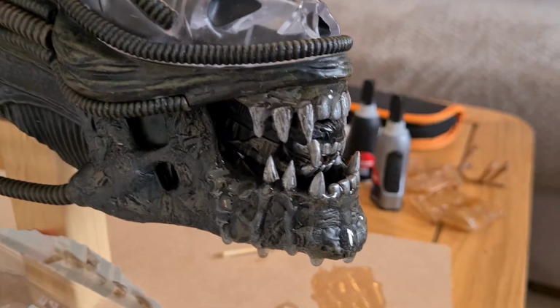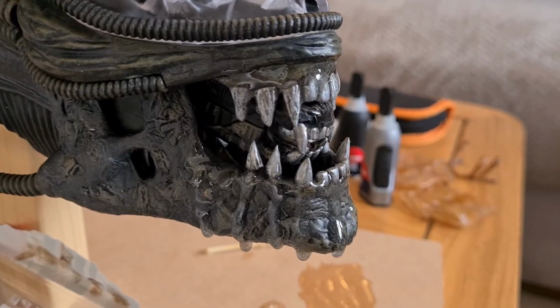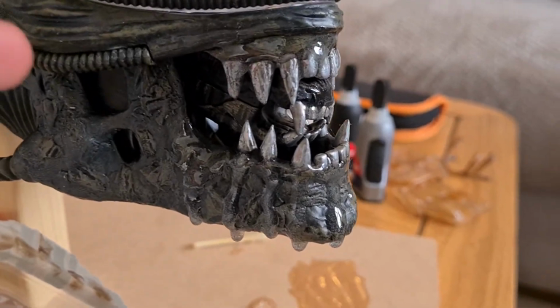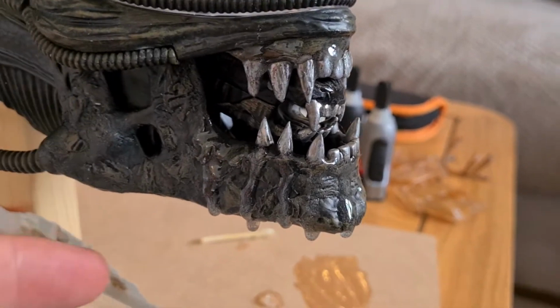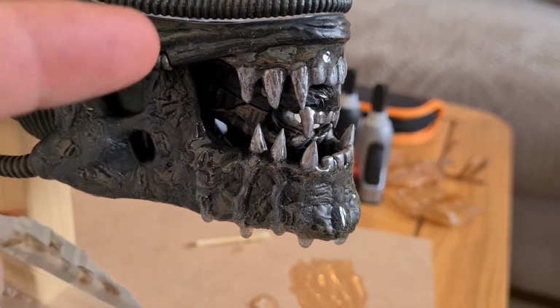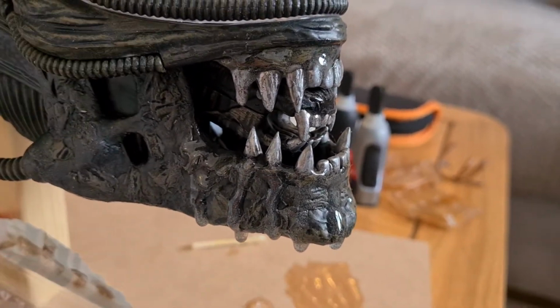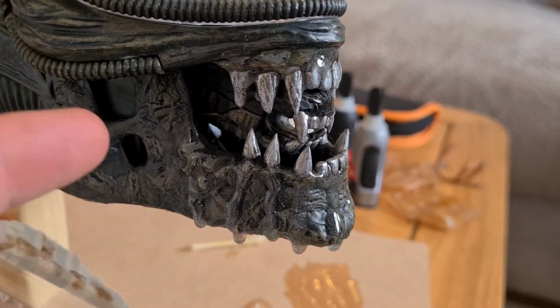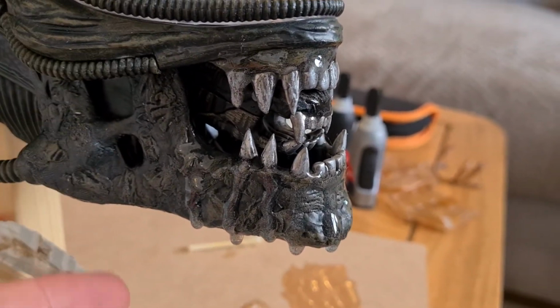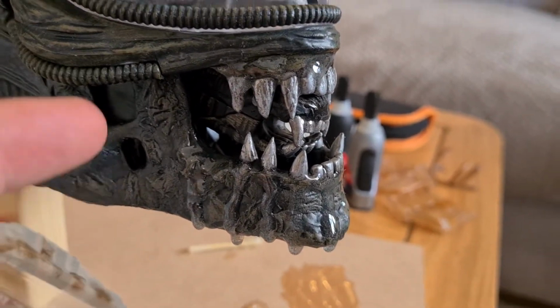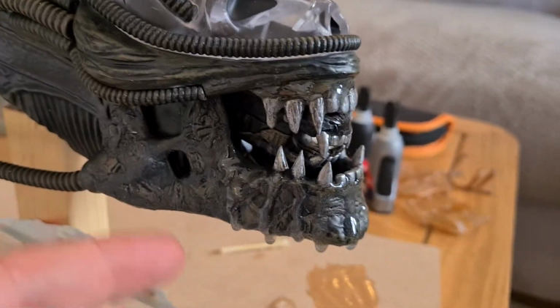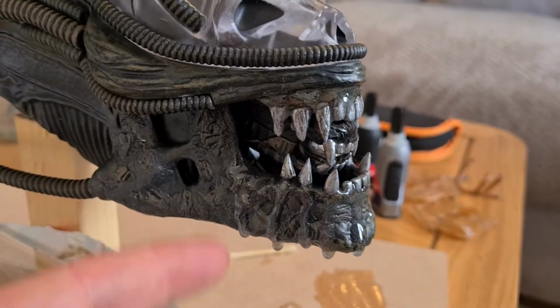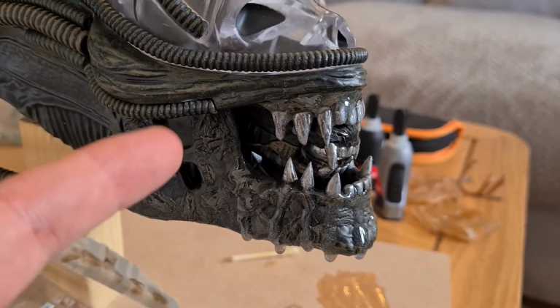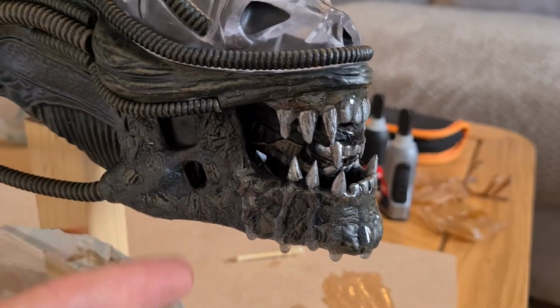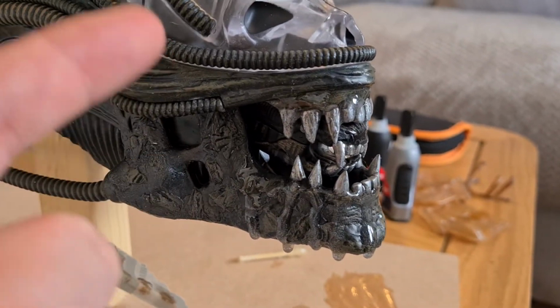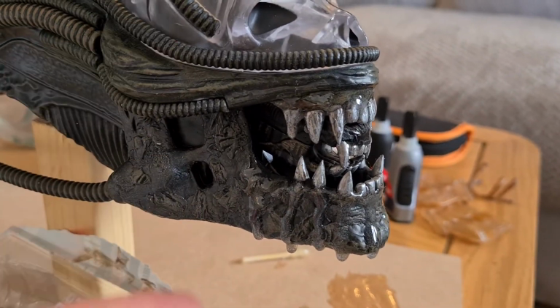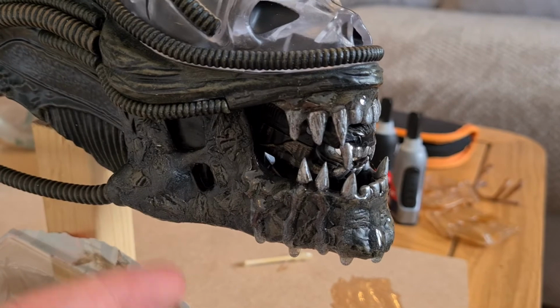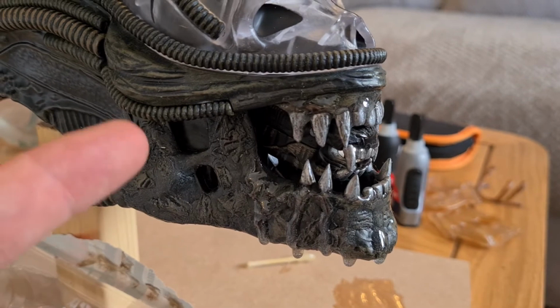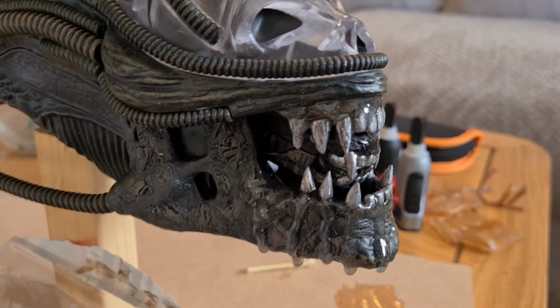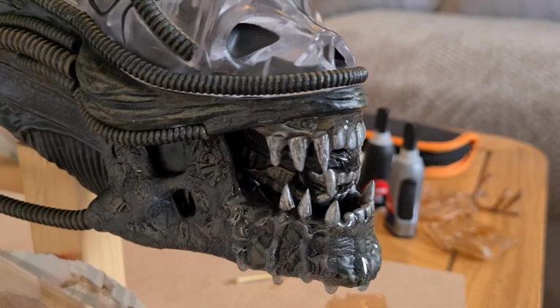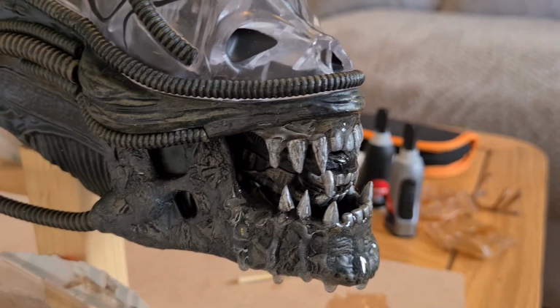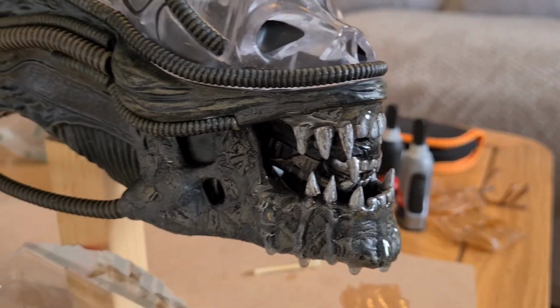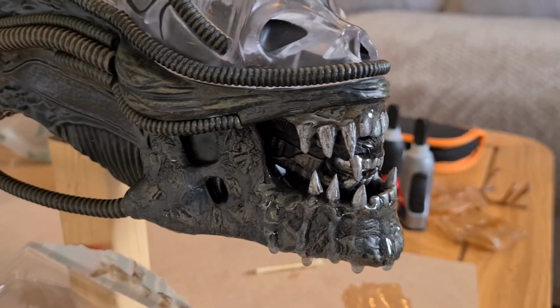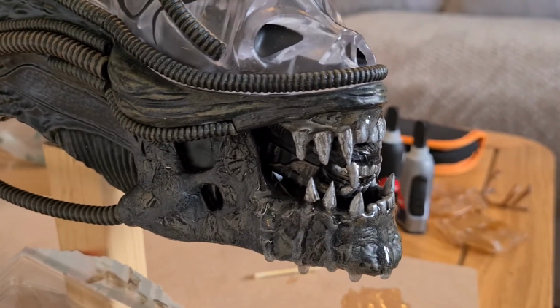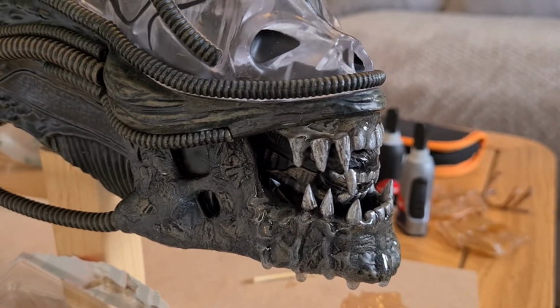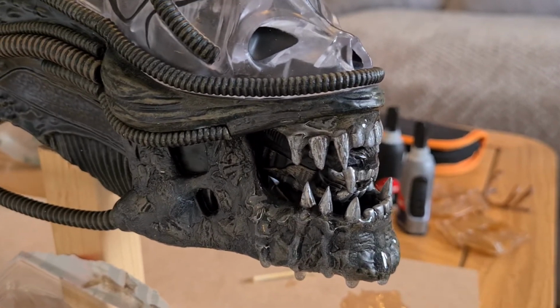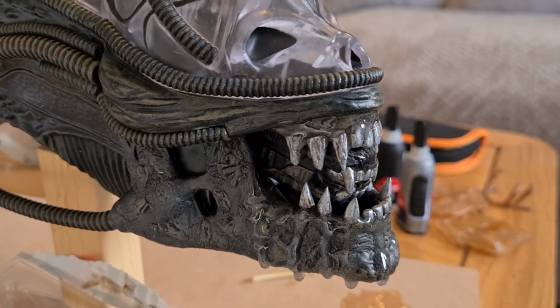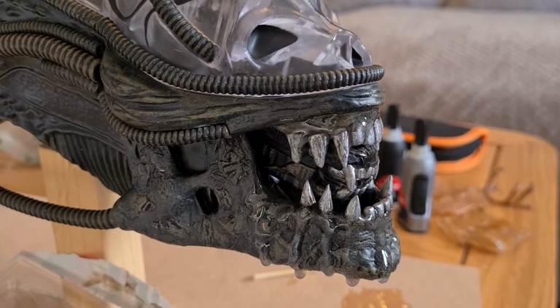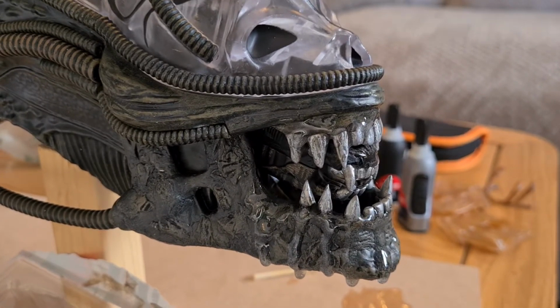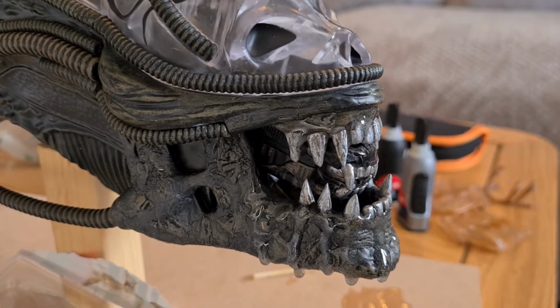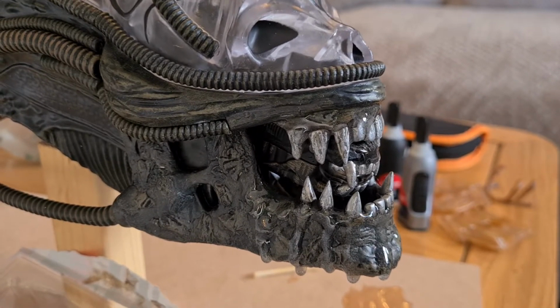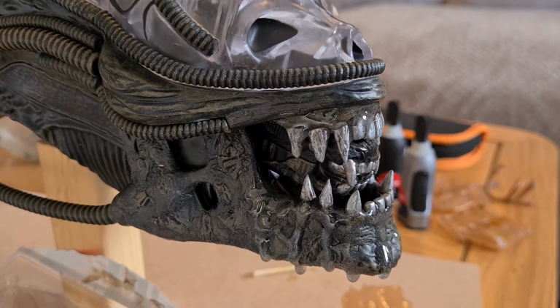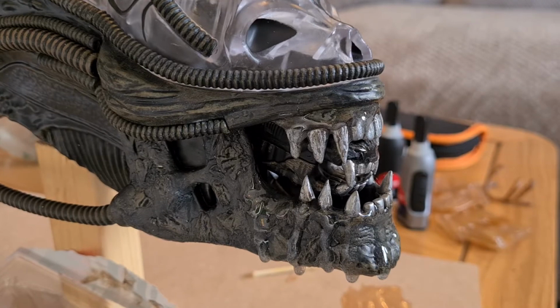Still thinking about the joining muscular skin pieces here. Somebody mentioned using condoms — actually, that's a pretty good idea. I might give that a go.